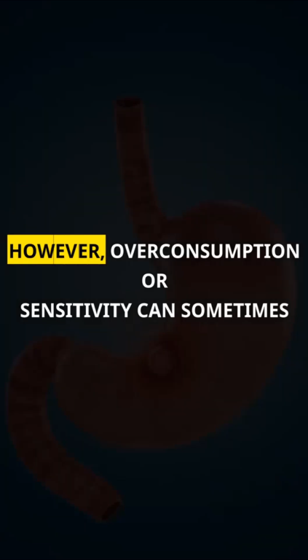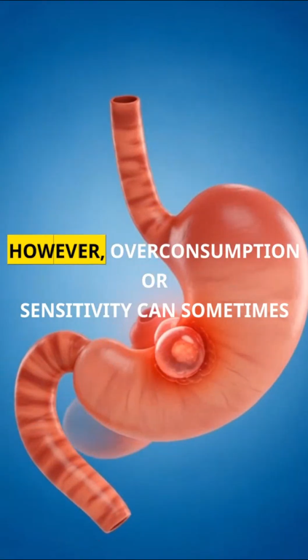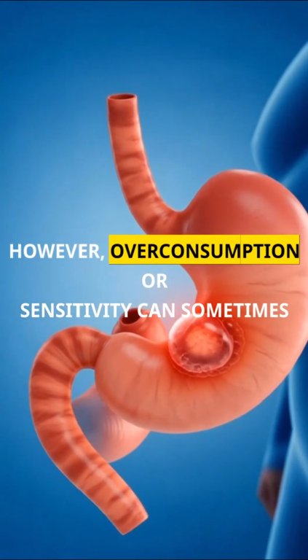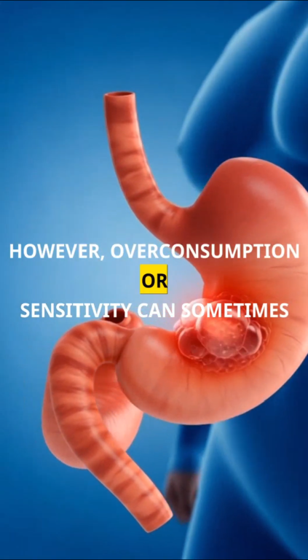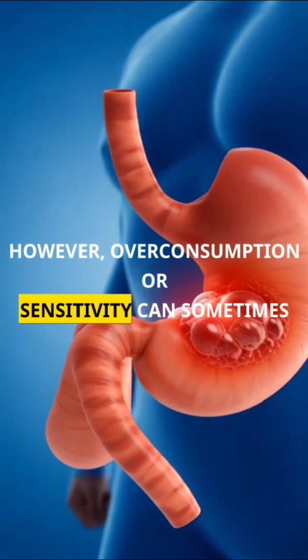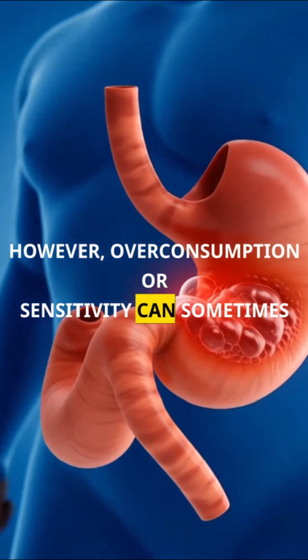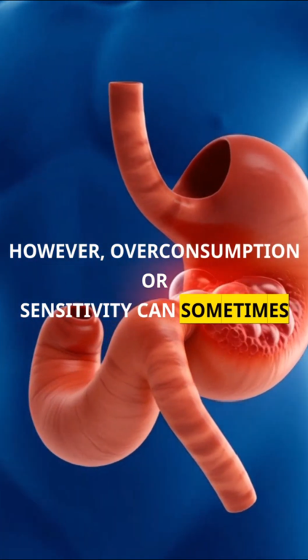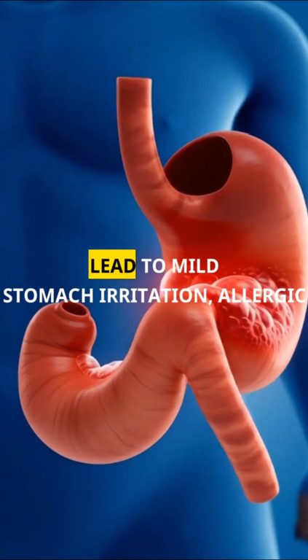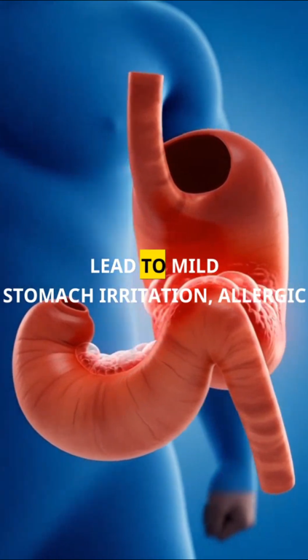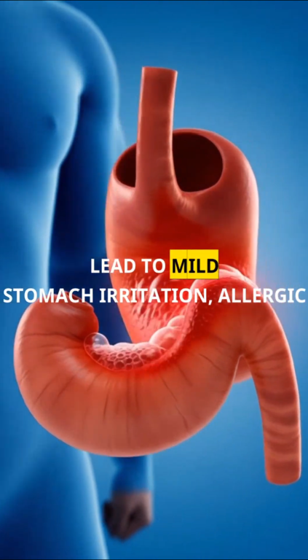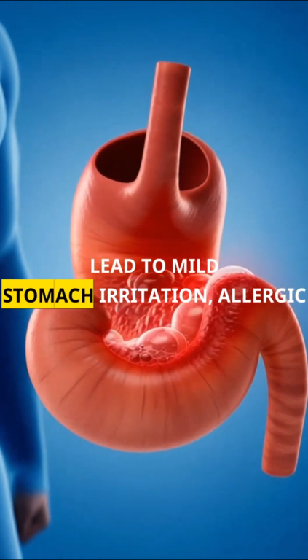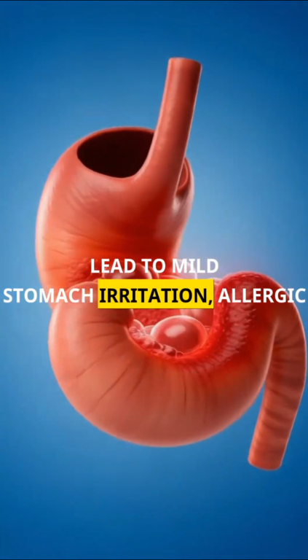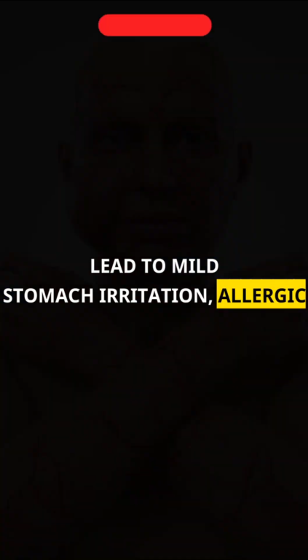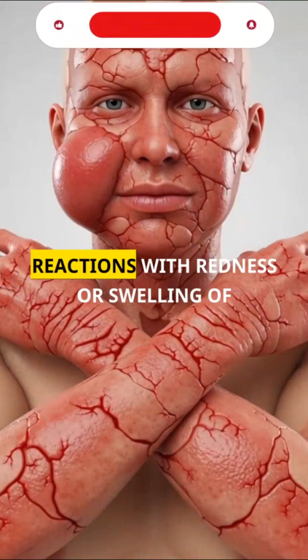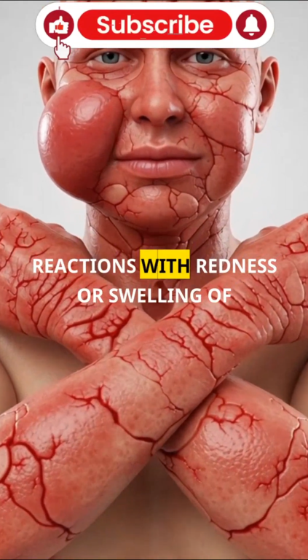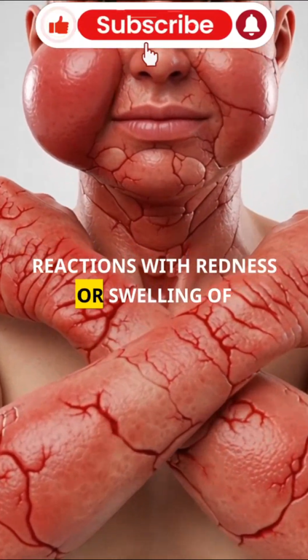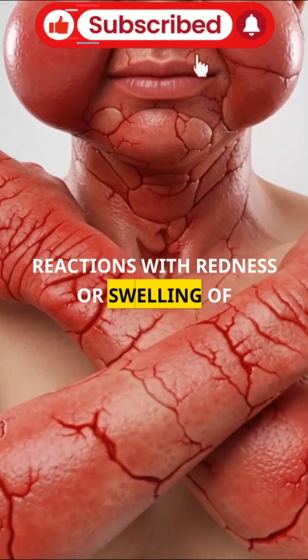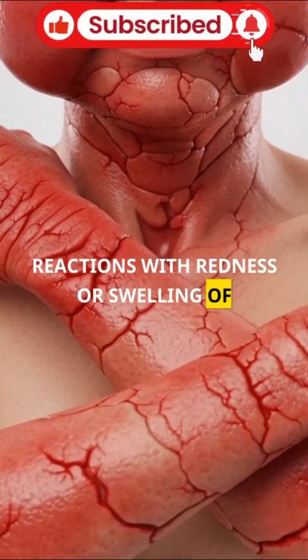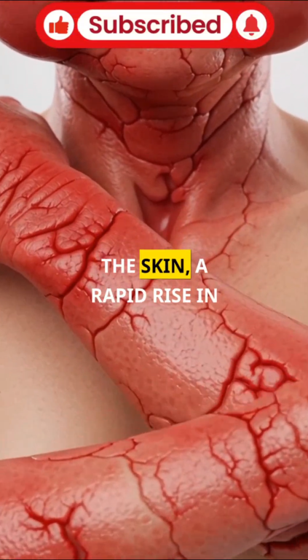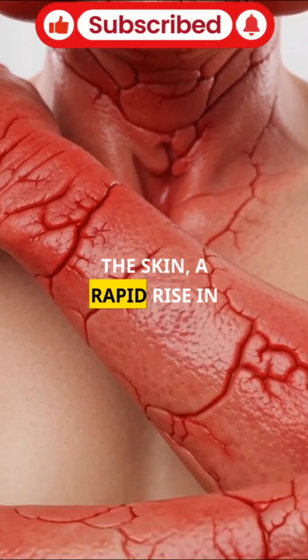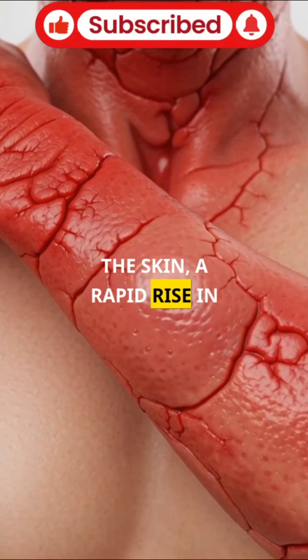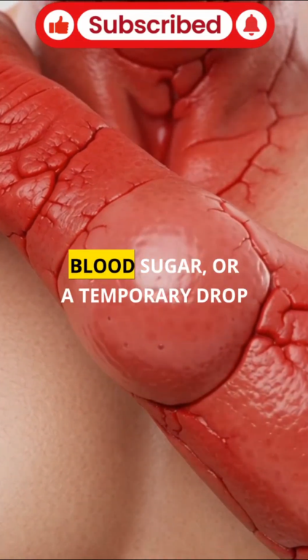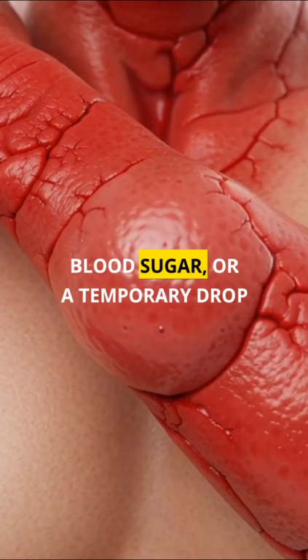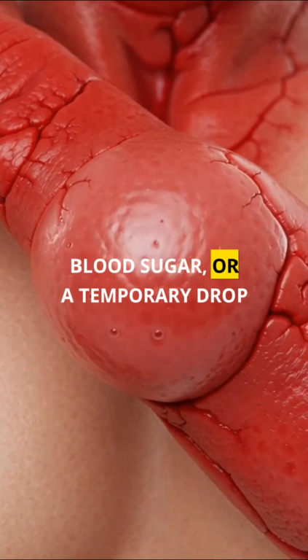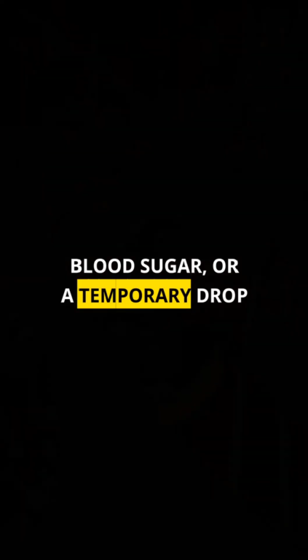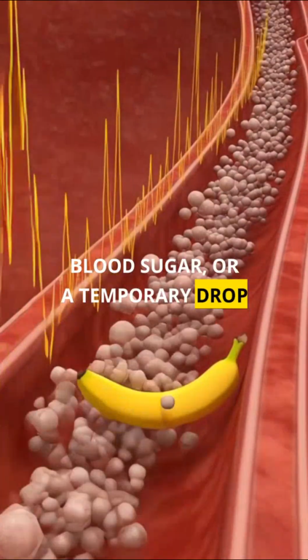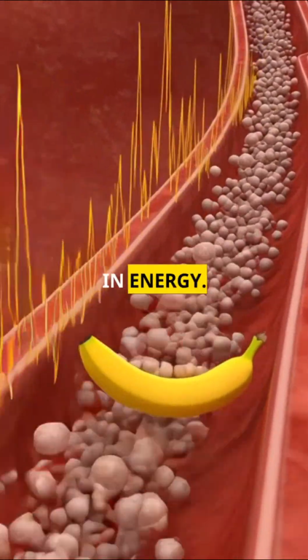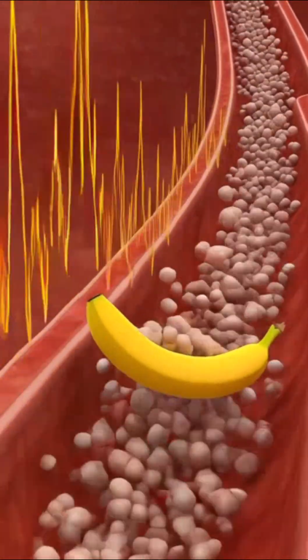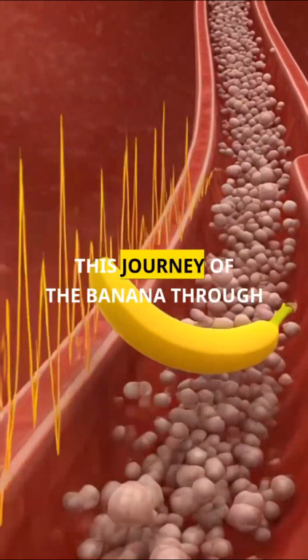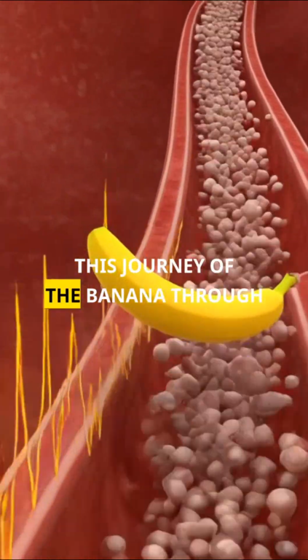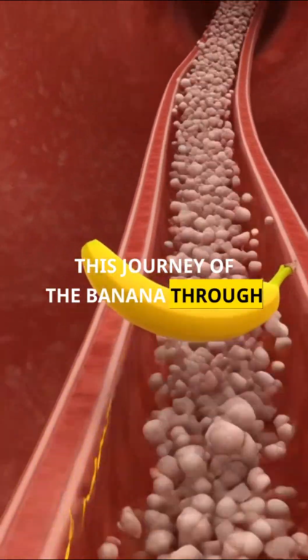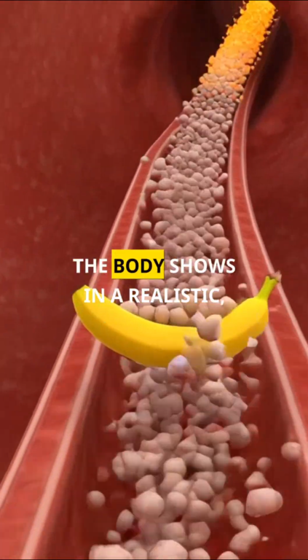However, overconsumption or sensitivity can sometimes lead to mild stomach irritation, allergic reactions with redness or swelling of the skin, a rapid rise in blood sugar, or a temporary drop in energy.